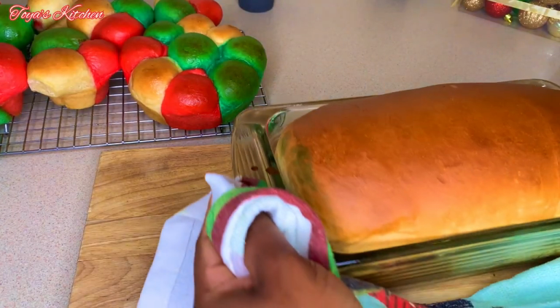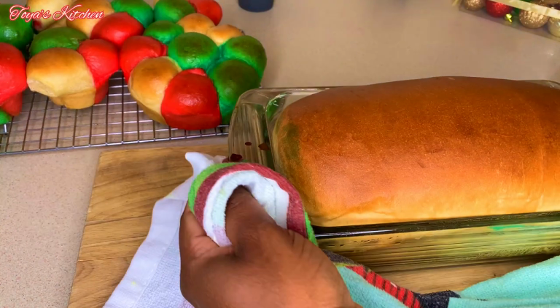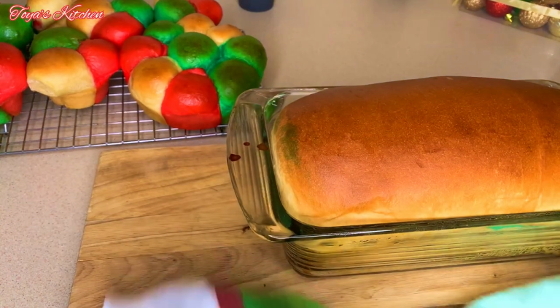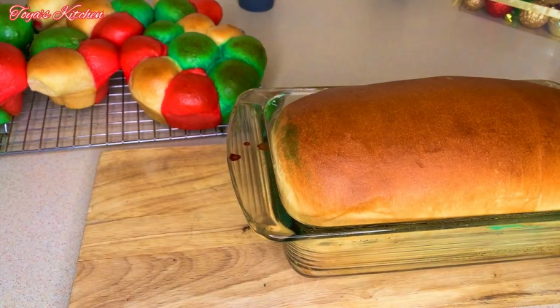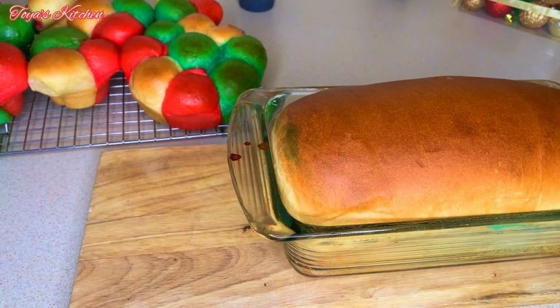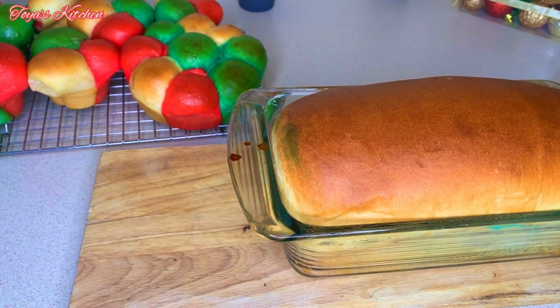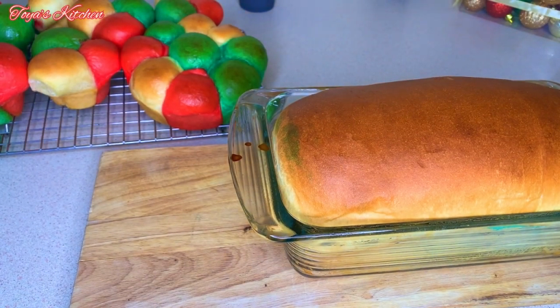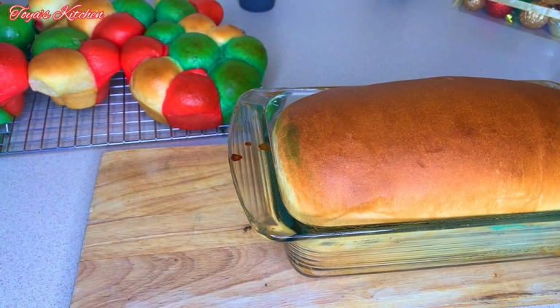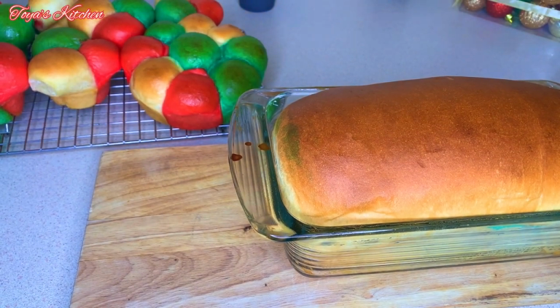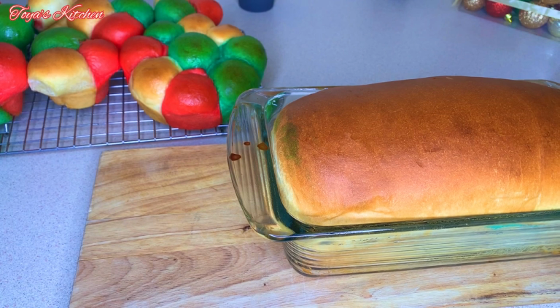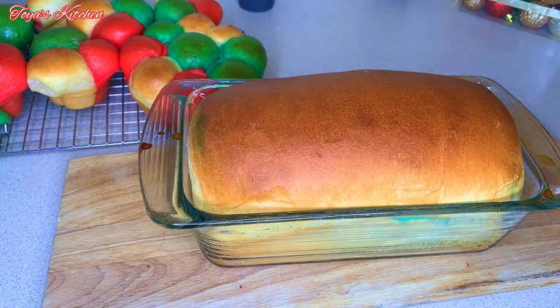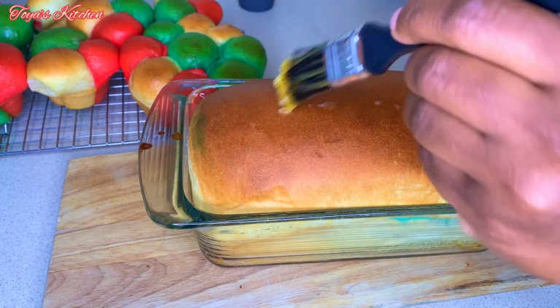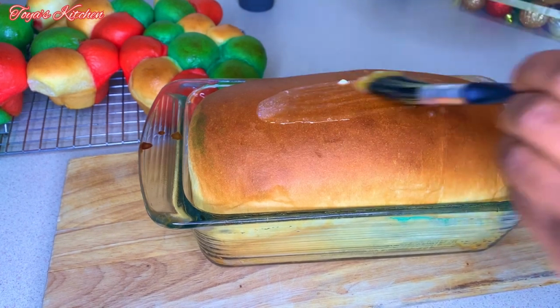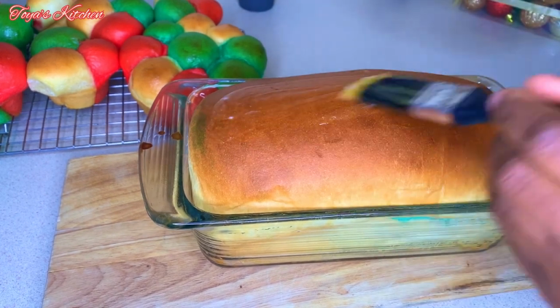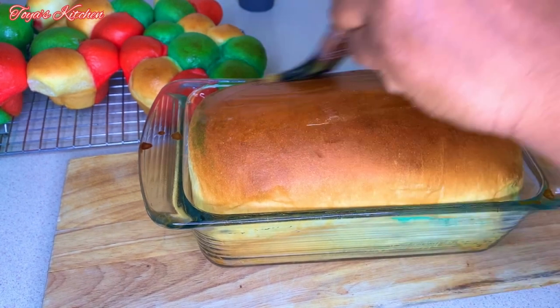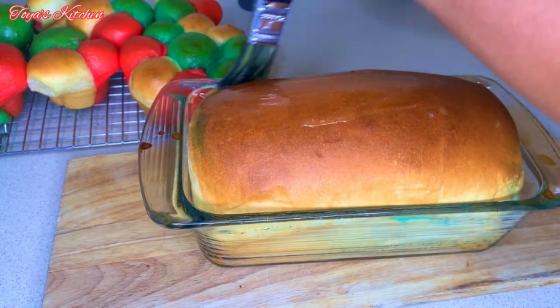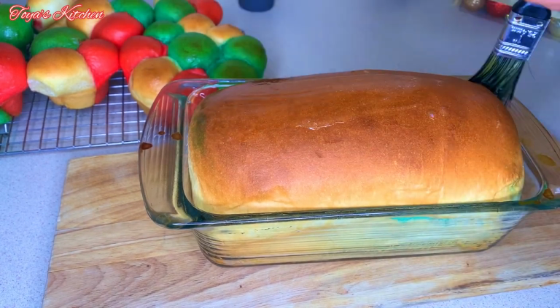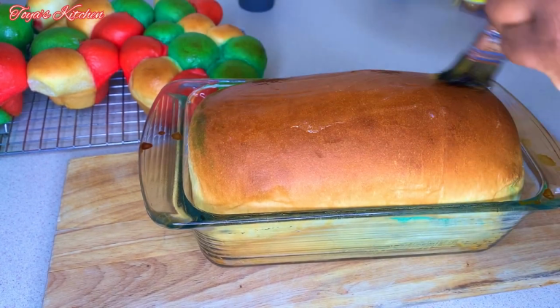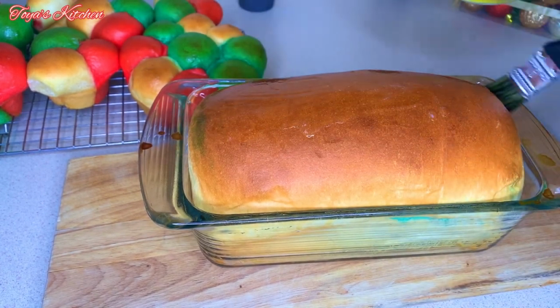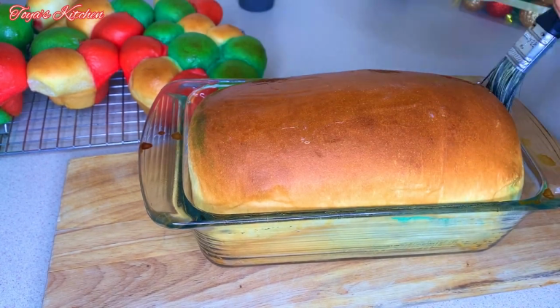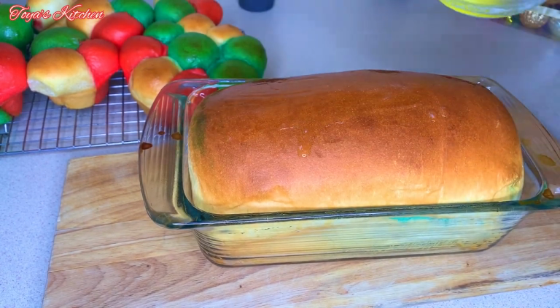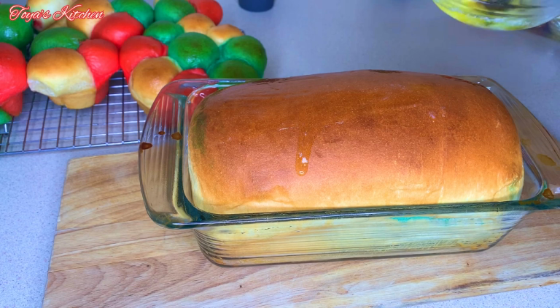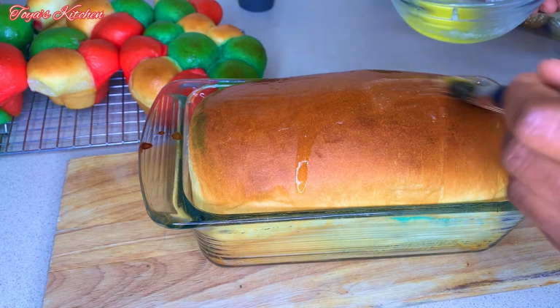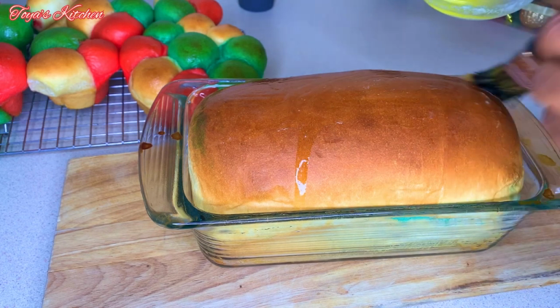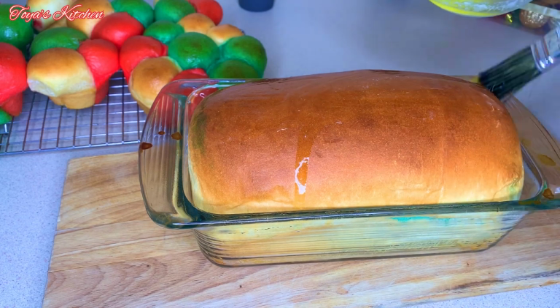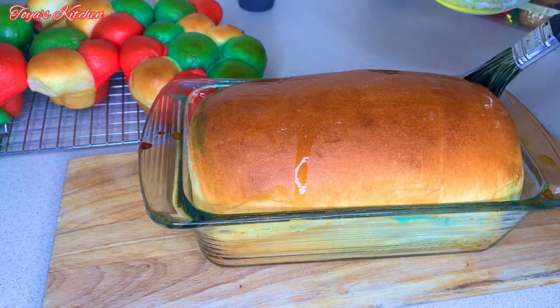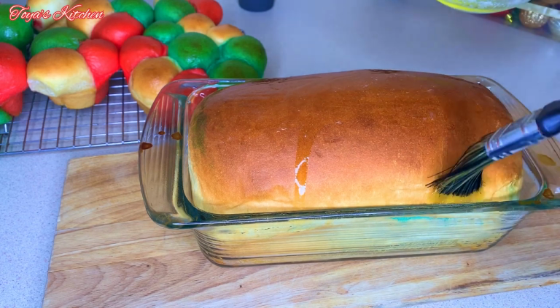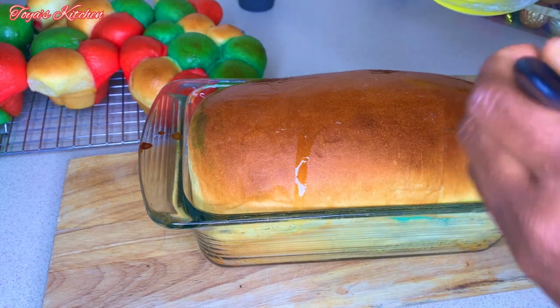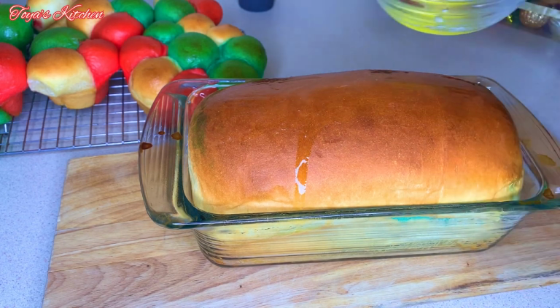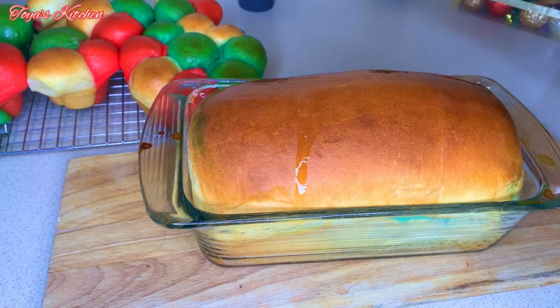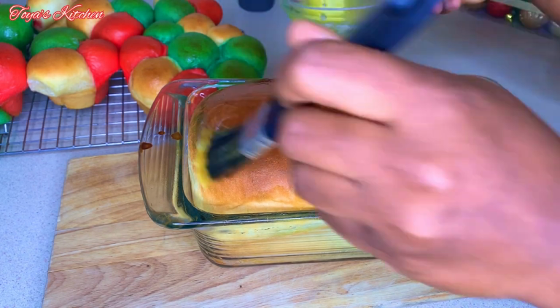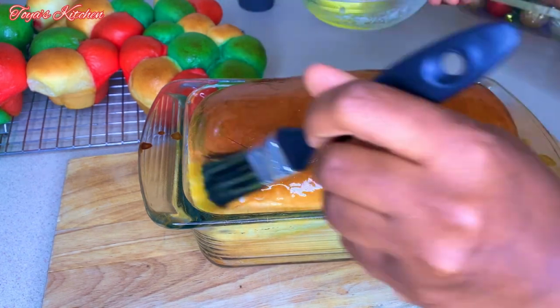The other loaf is out of the oven and it smells amazing too. I'm going to brush it with some melted butter and remove it from the pan to cool down completely.